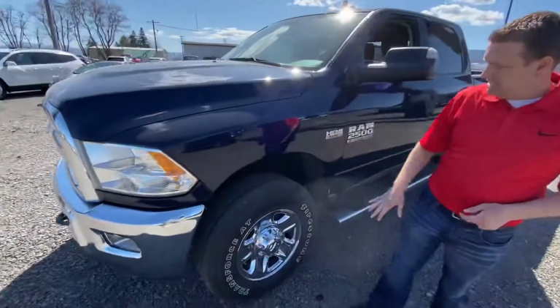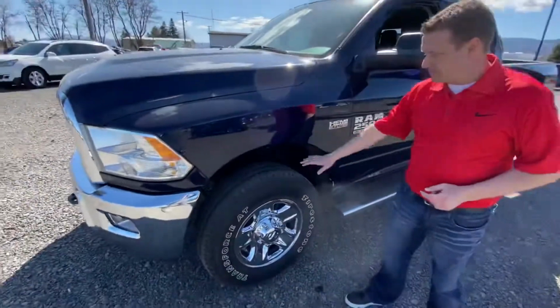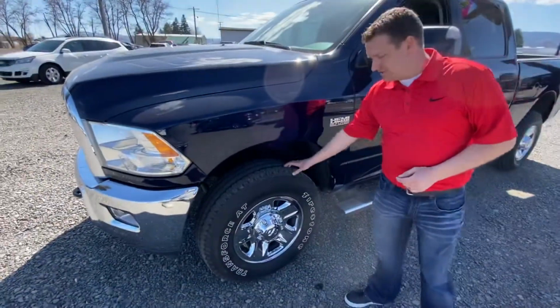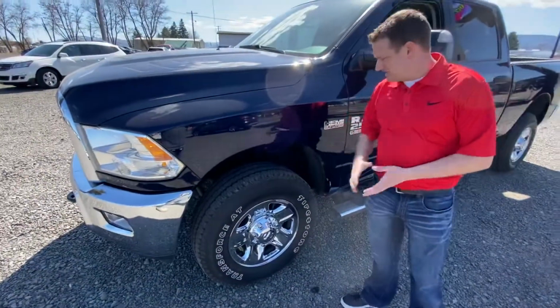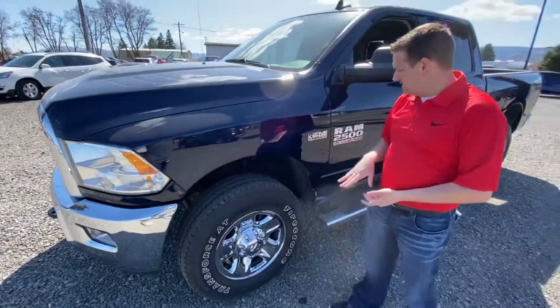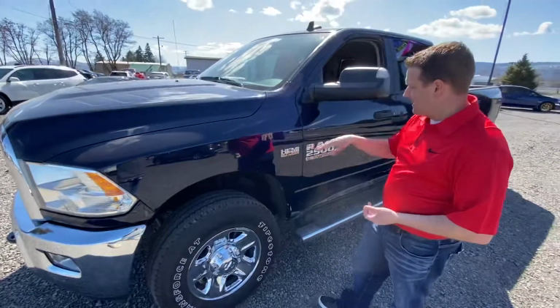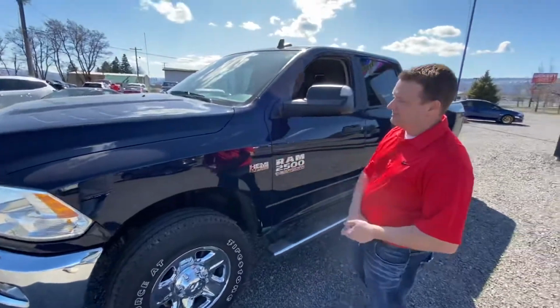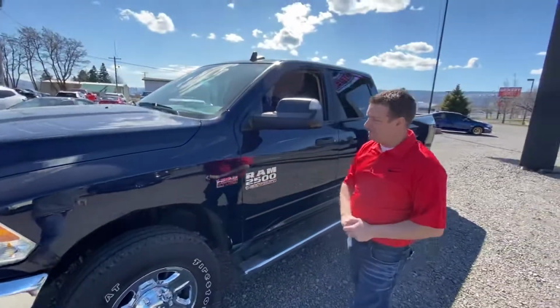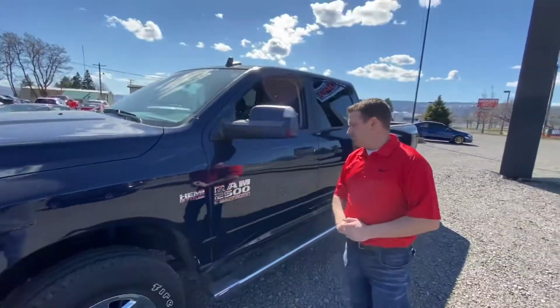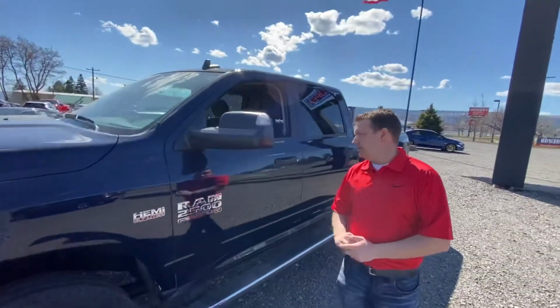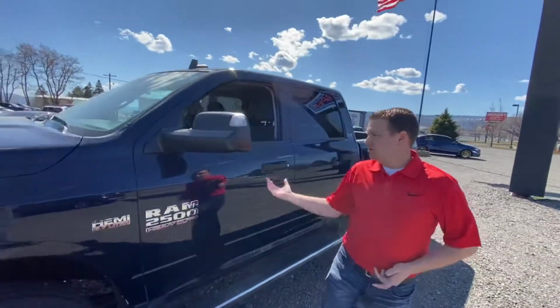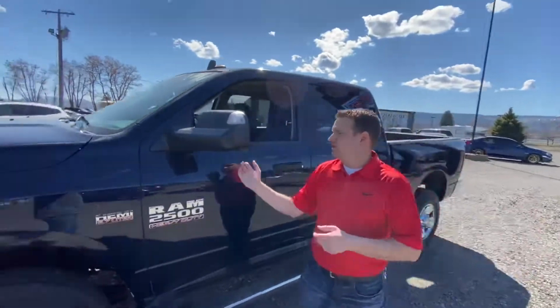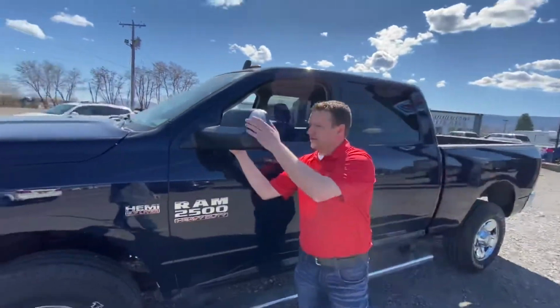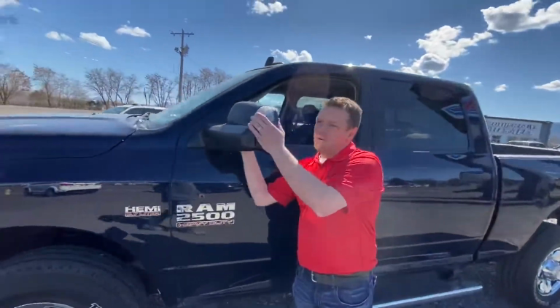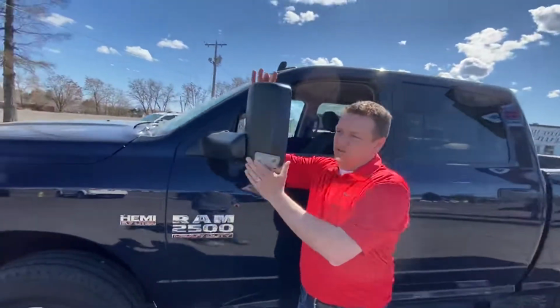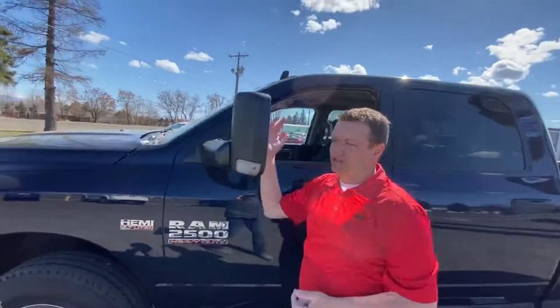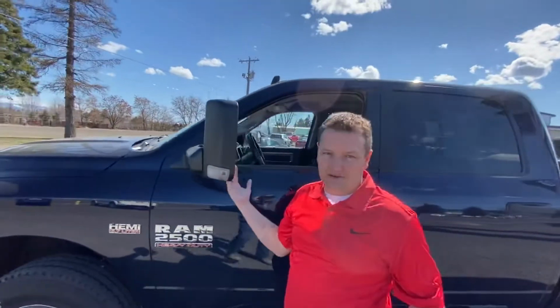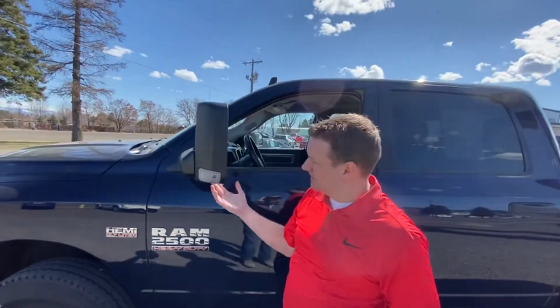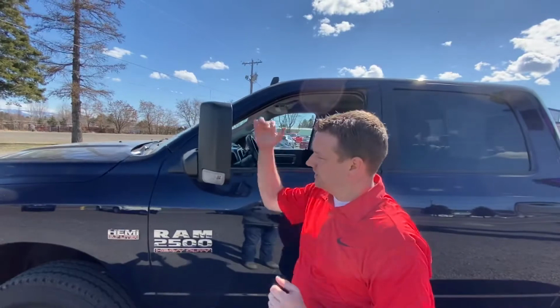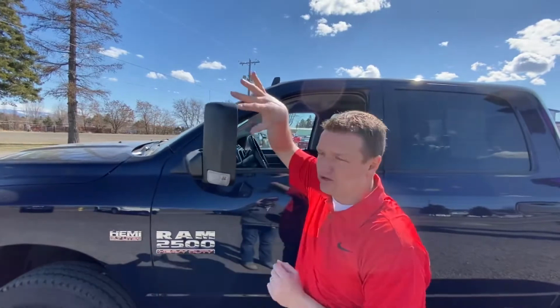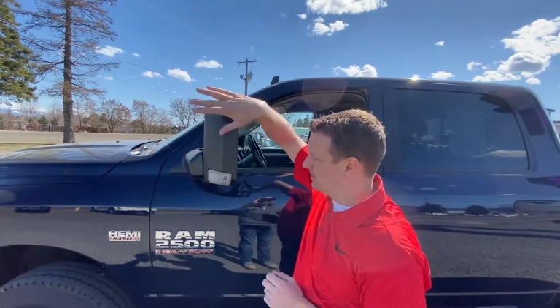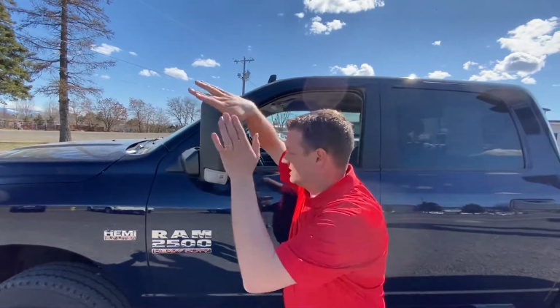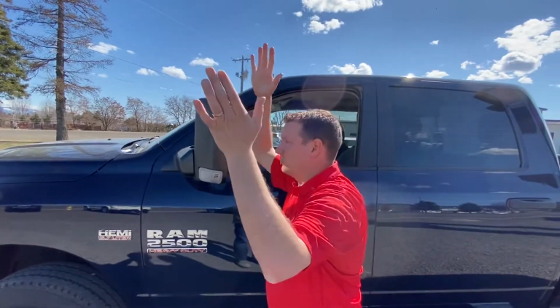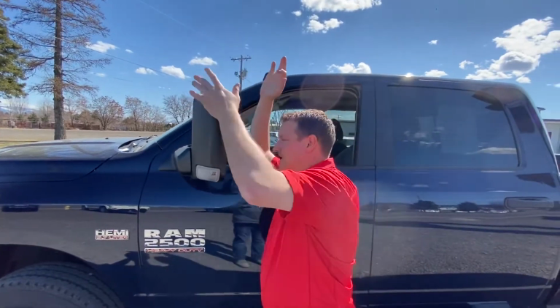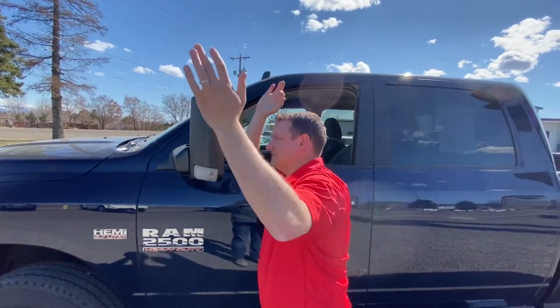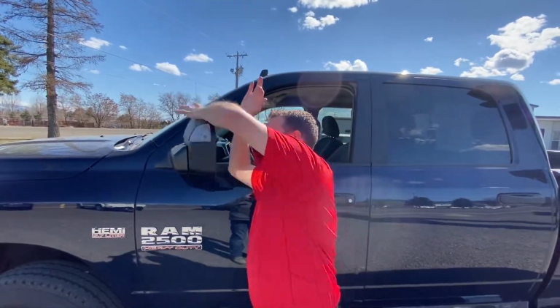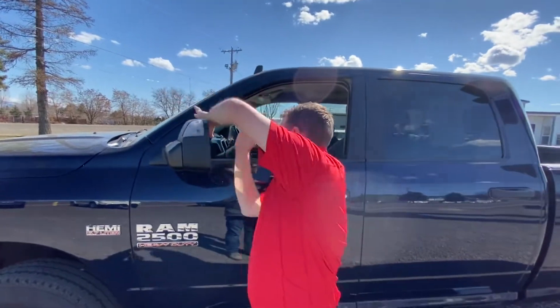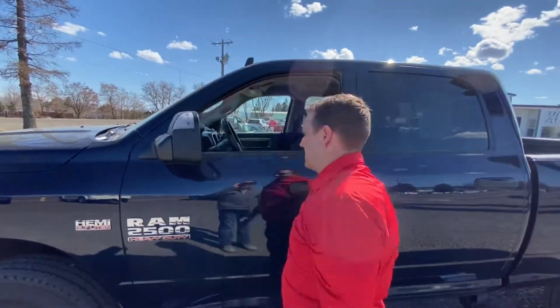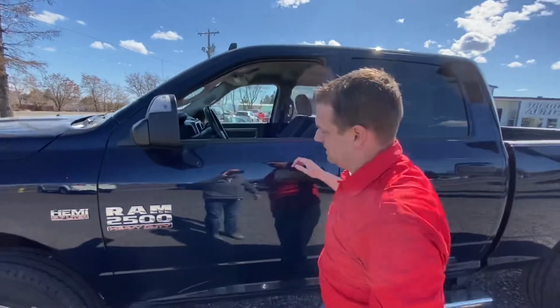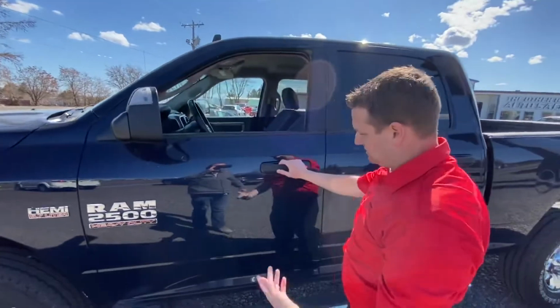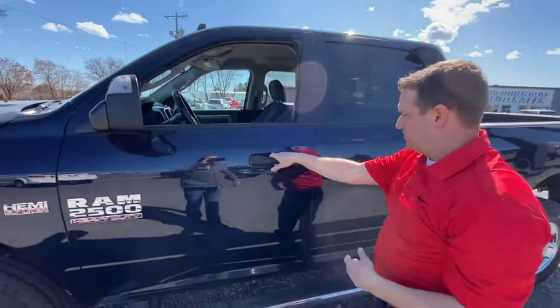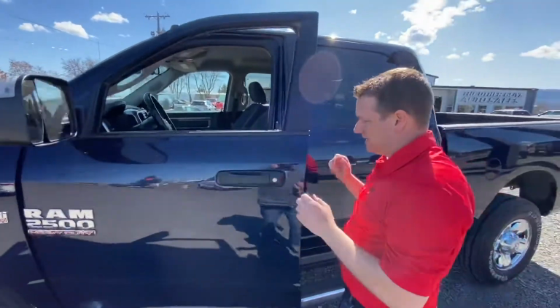It's got a brand new set of tires on it. 5.7 Hemi under the hood. Trailer tow package. It's also going to give you those legendary trailer tow mirrors that you get on these Ram pickups — just like that. Of course, they do break away.